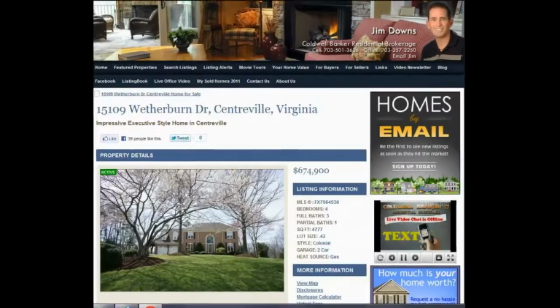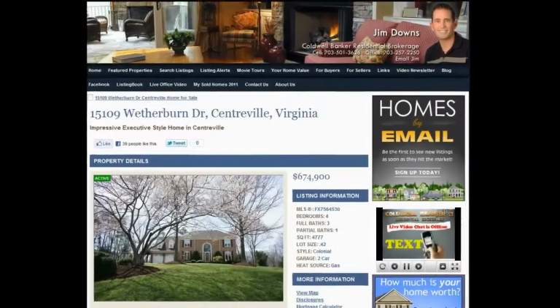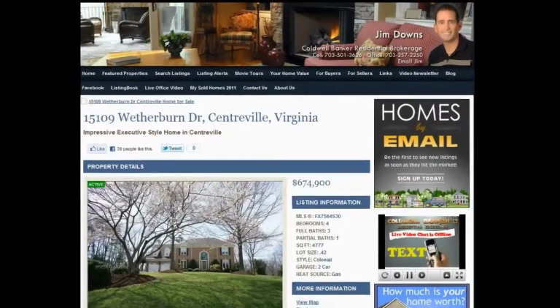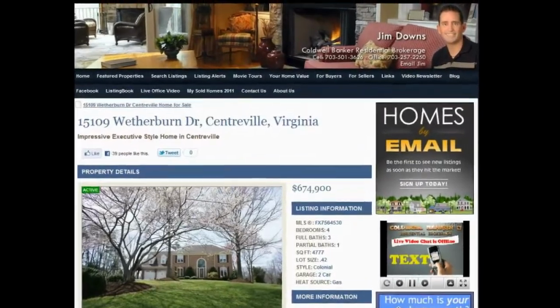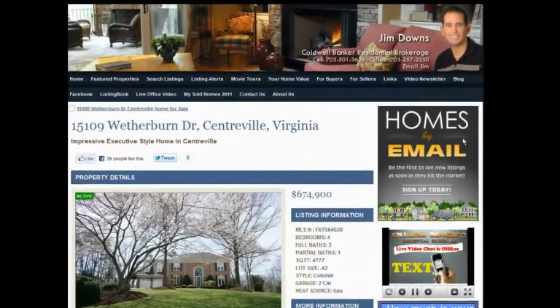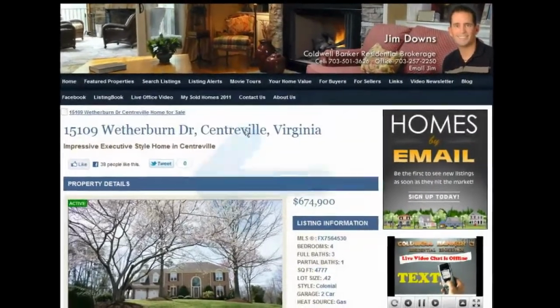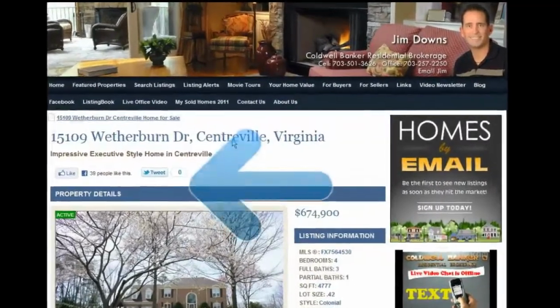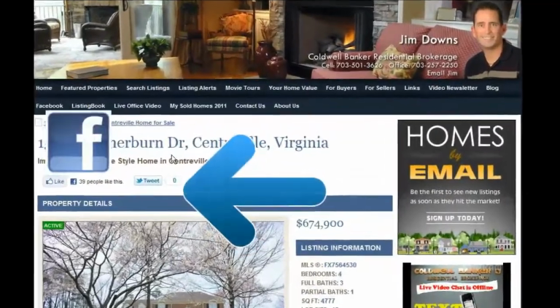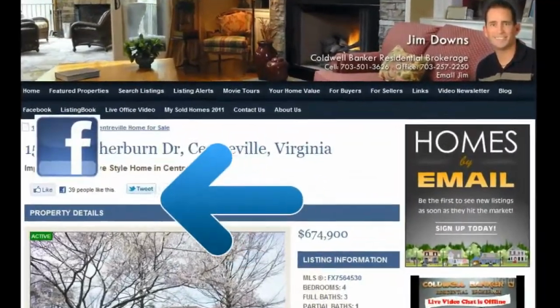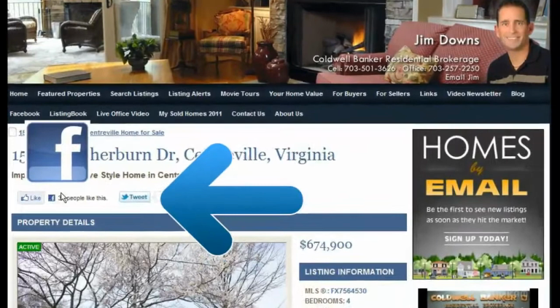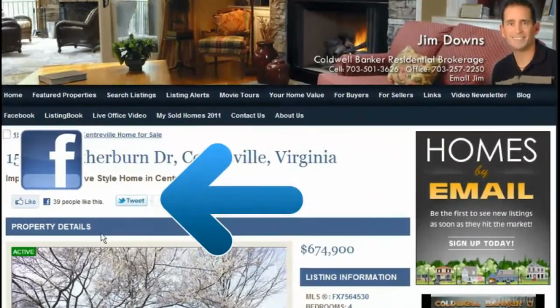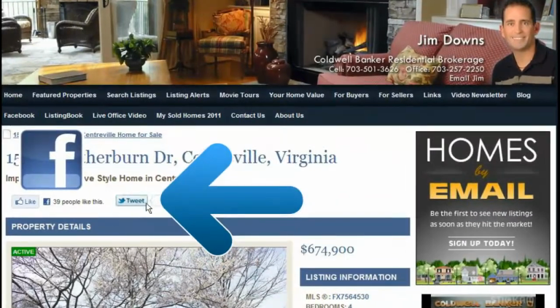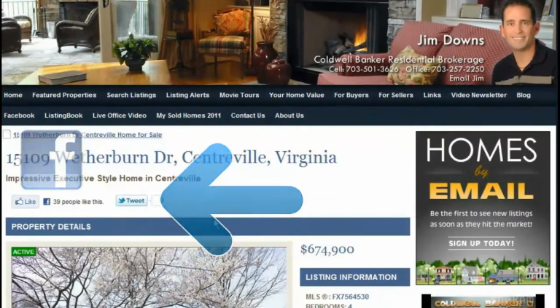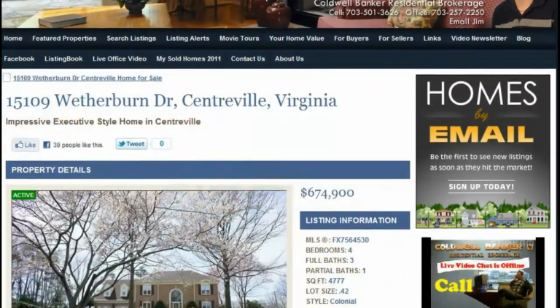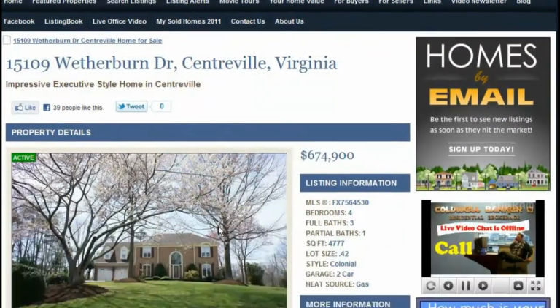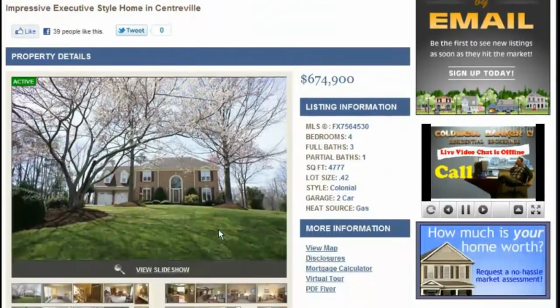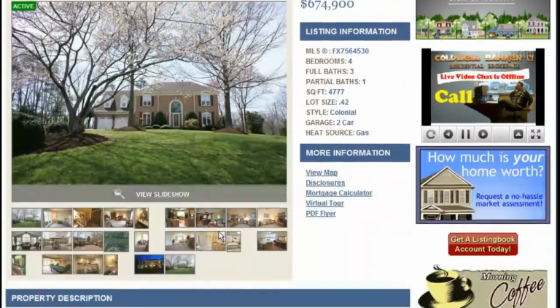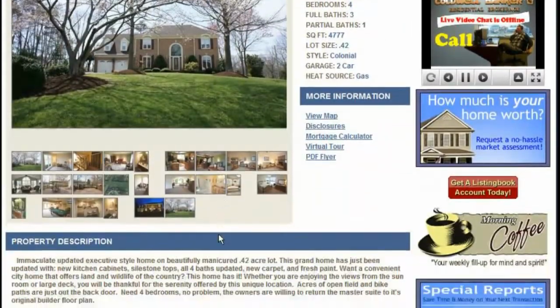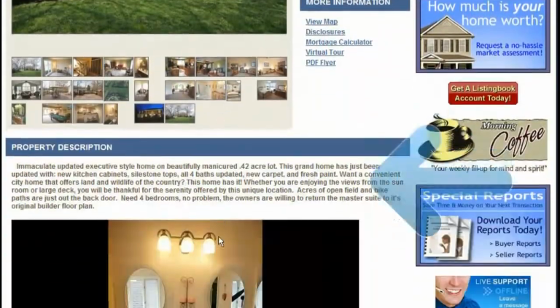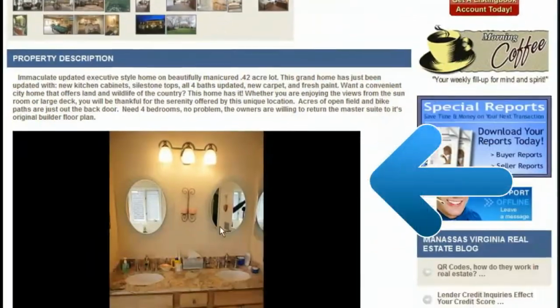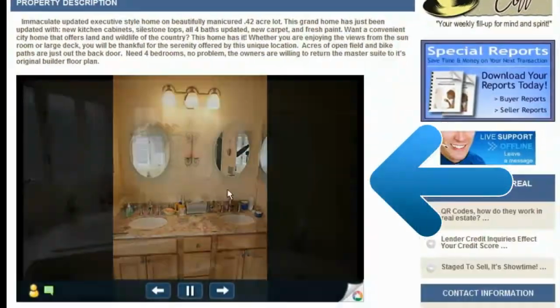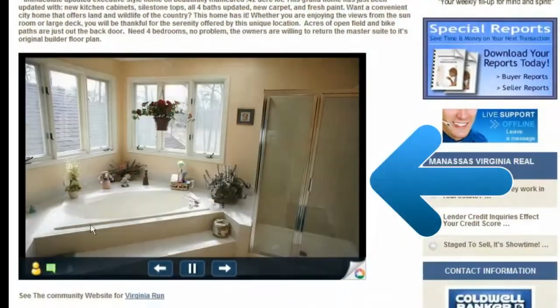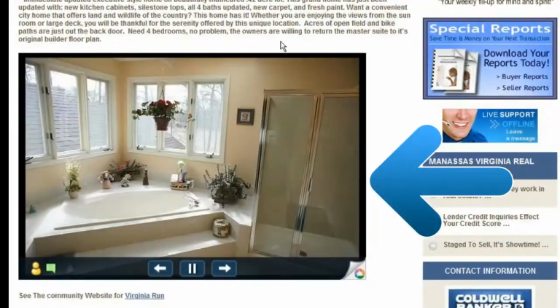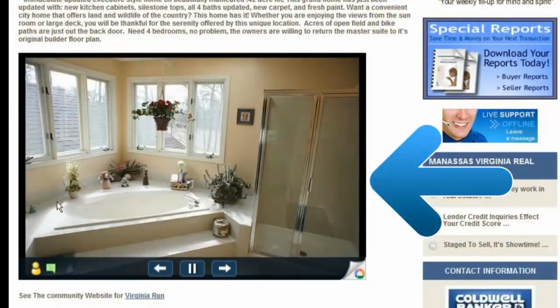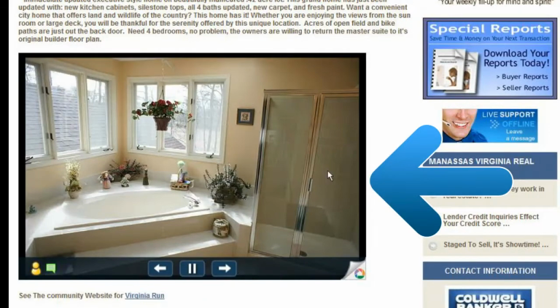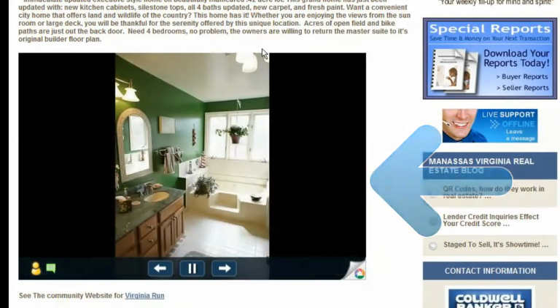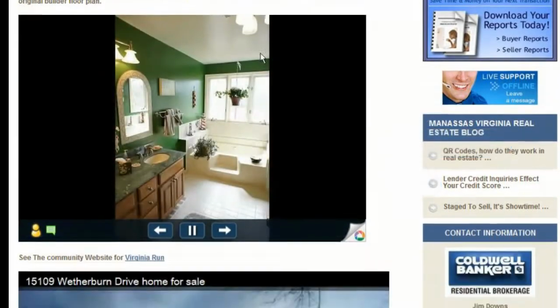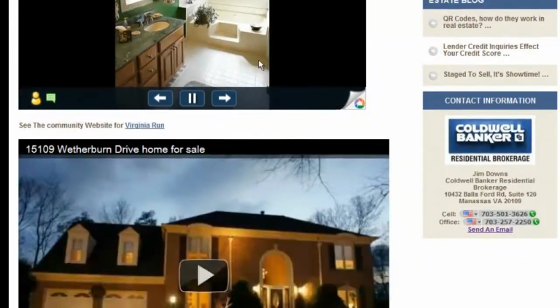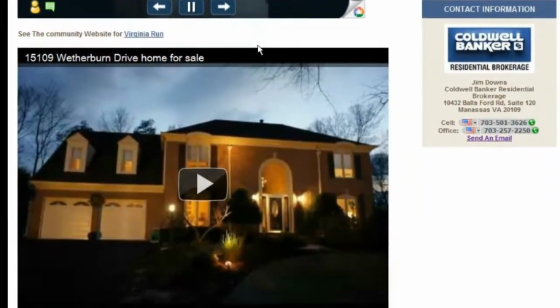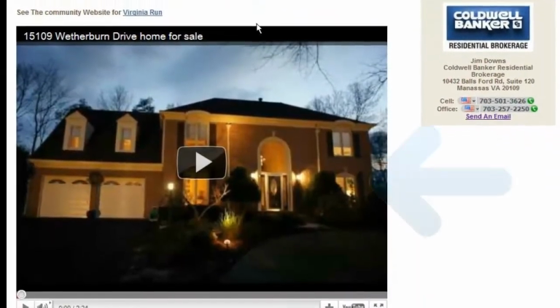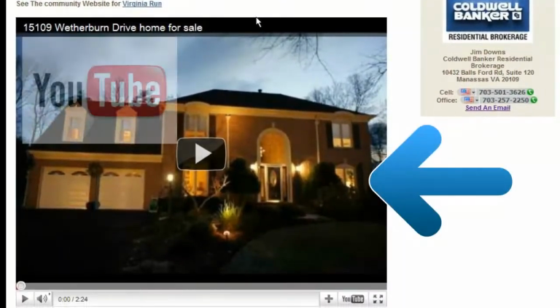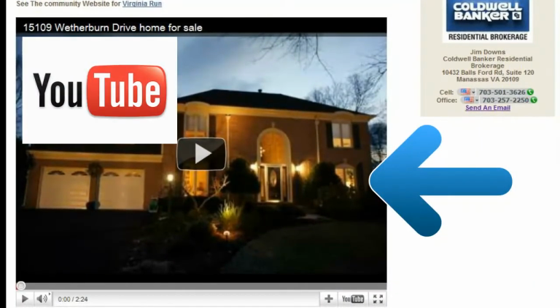Your property website will feature more information about your property including a link to Facebook and Twitter where people can add your property to their Facebook to share with friends and family, your online photo album, and even a YouTube movie tour.